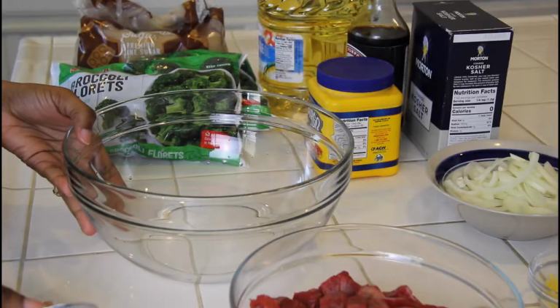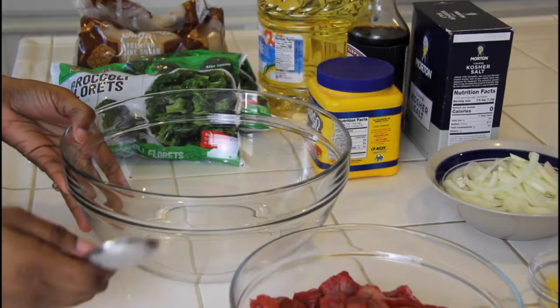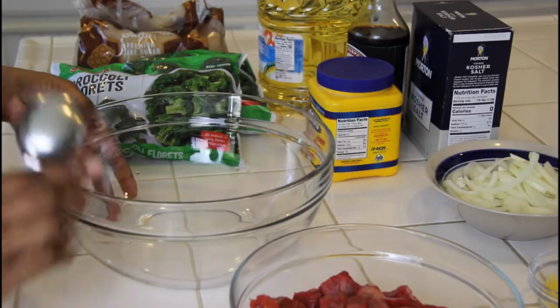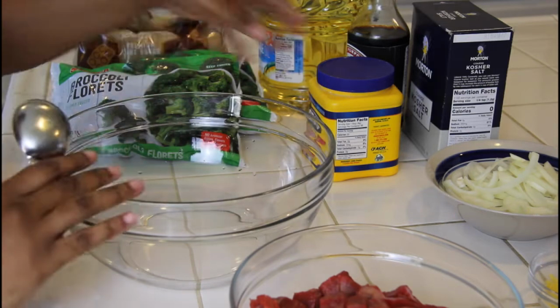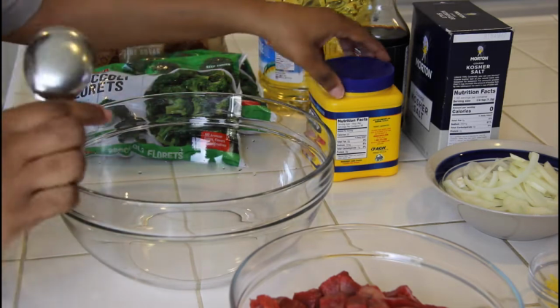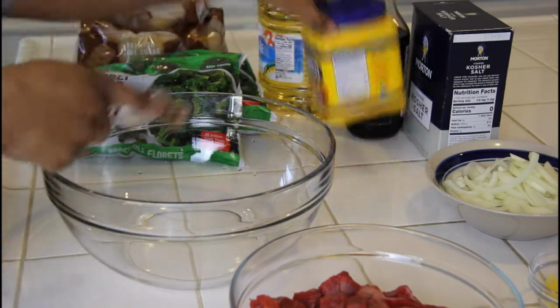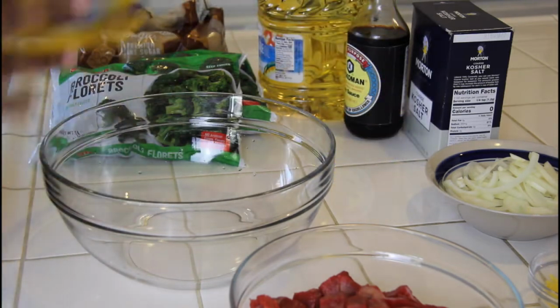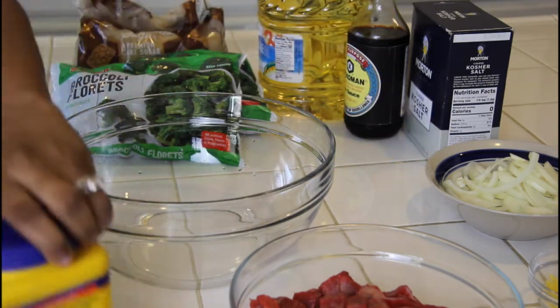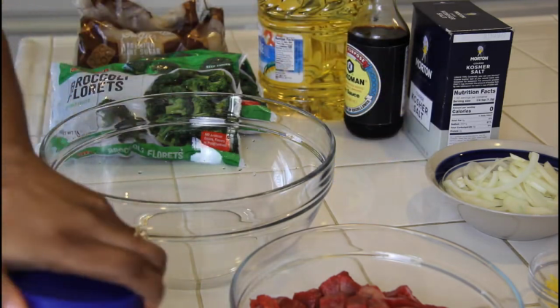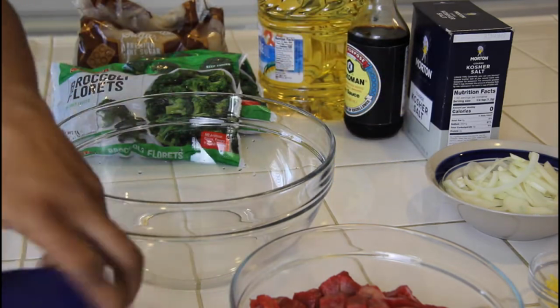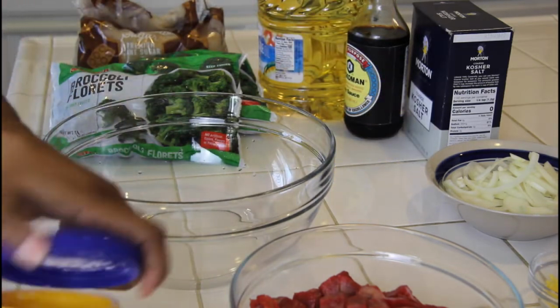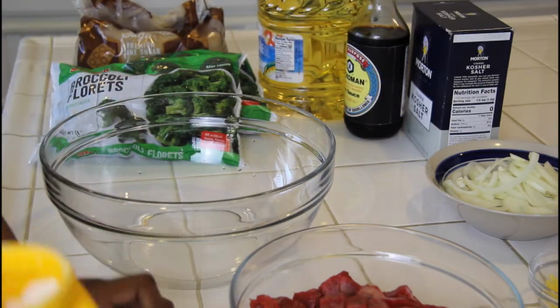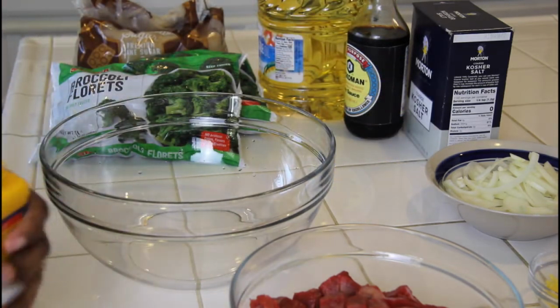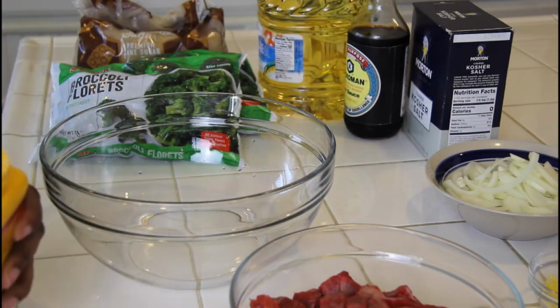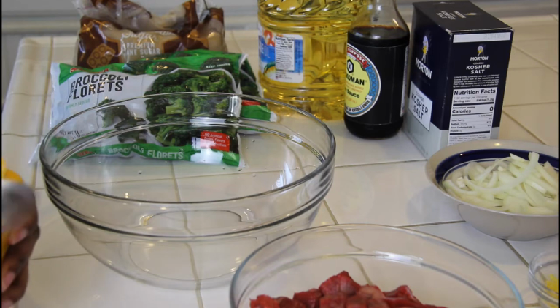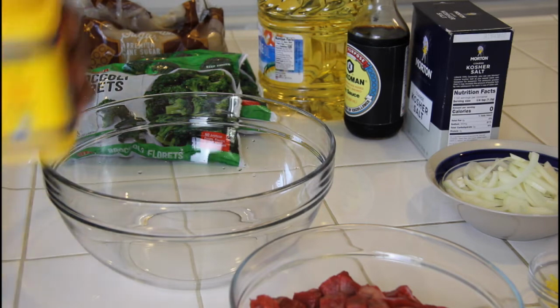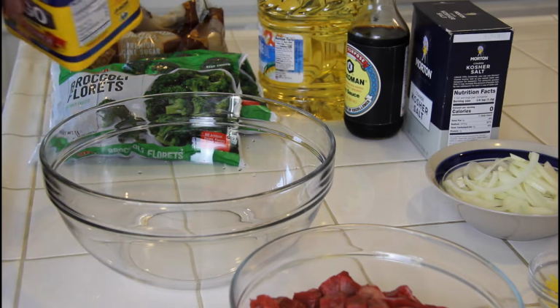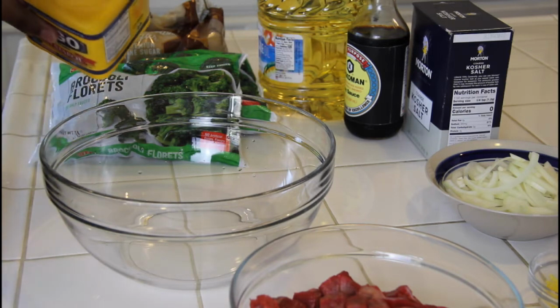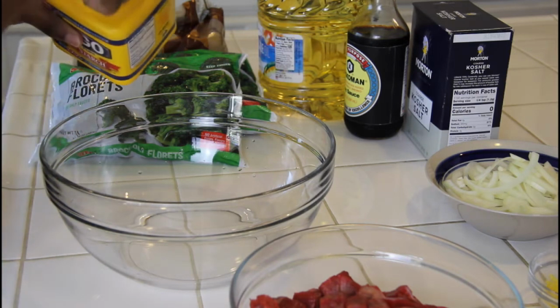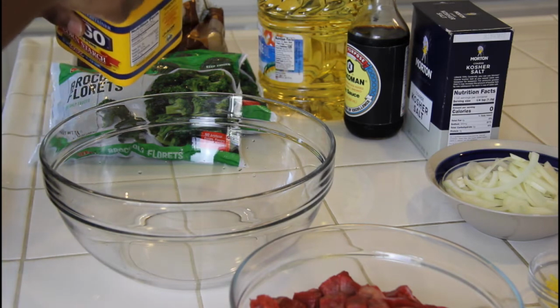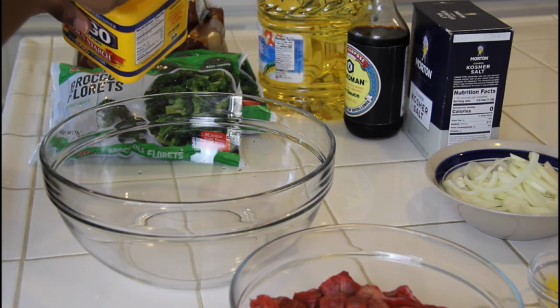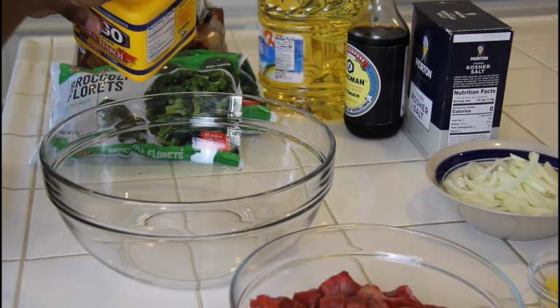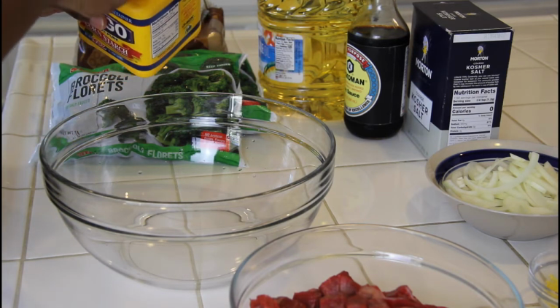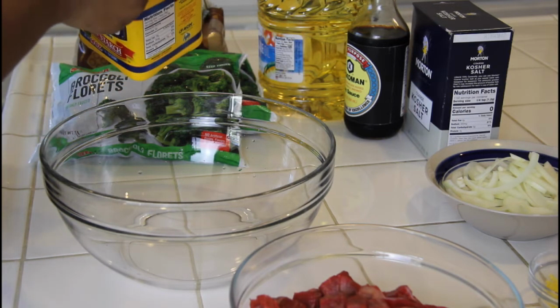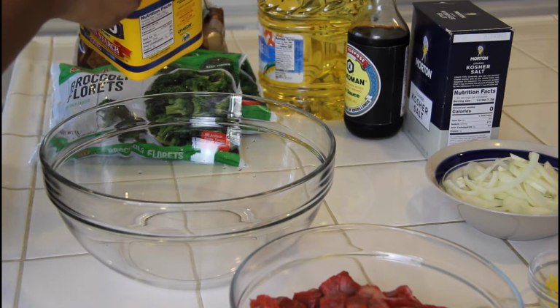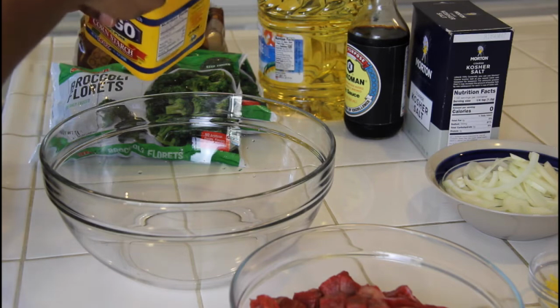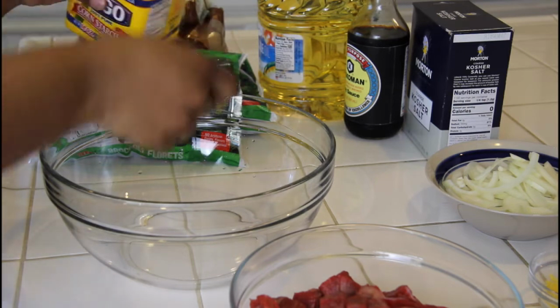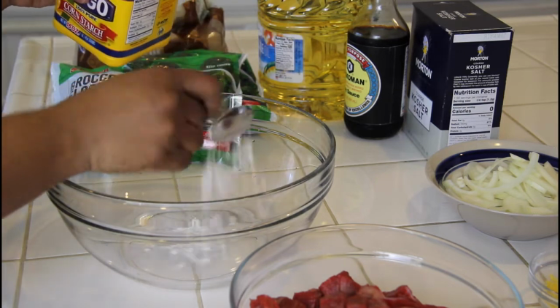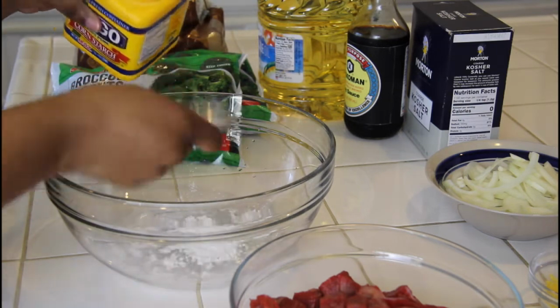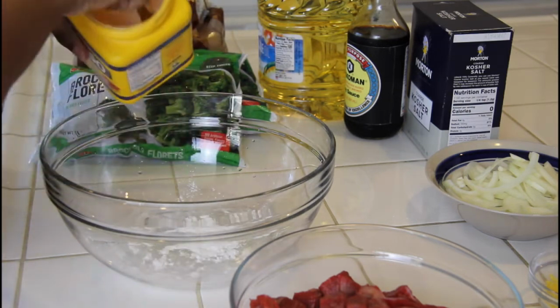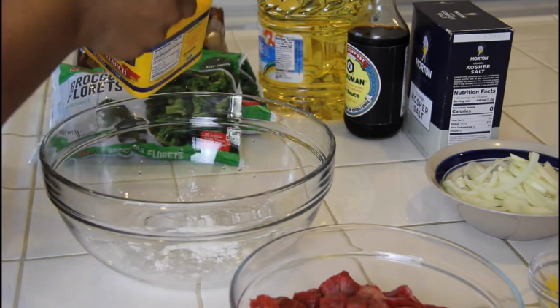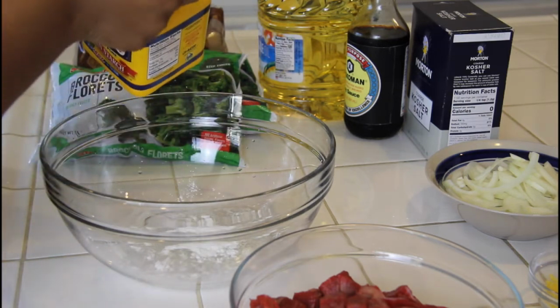For this part I have three tablespoons of water inside this bowl, and what I'm gonna do is add in two tablespoons of cornstarch. Now the thing about this is when you add the cornstarch into the water it's gonna start to thicken up immediately.